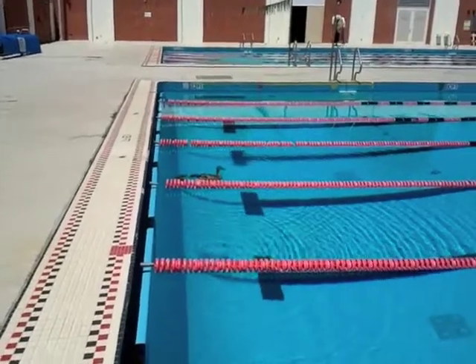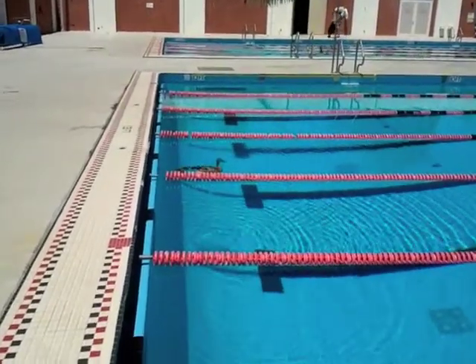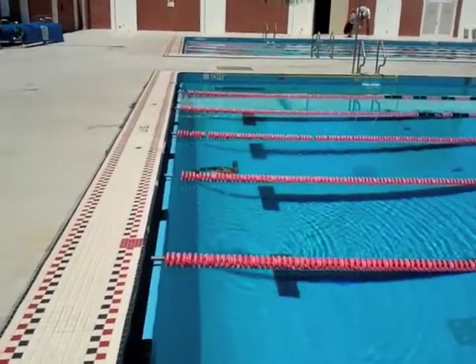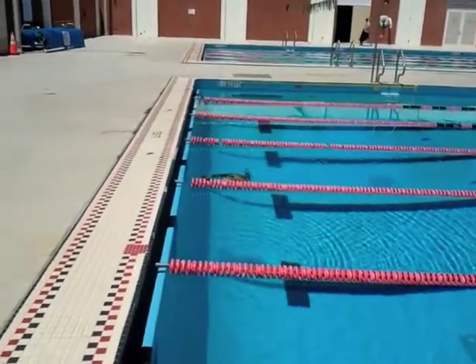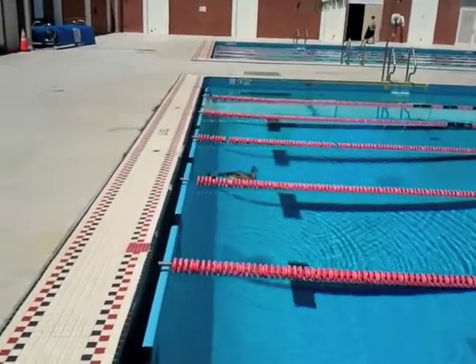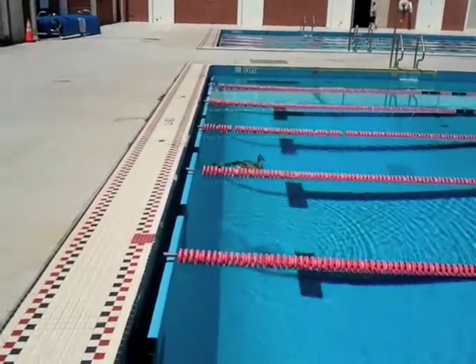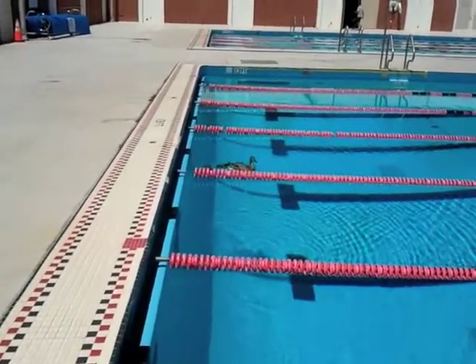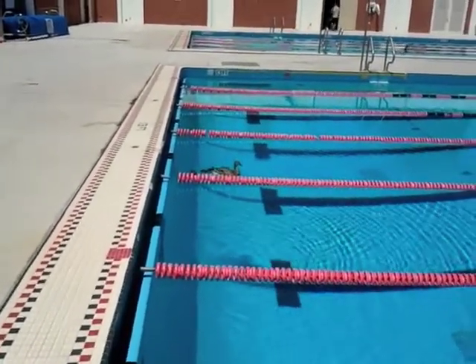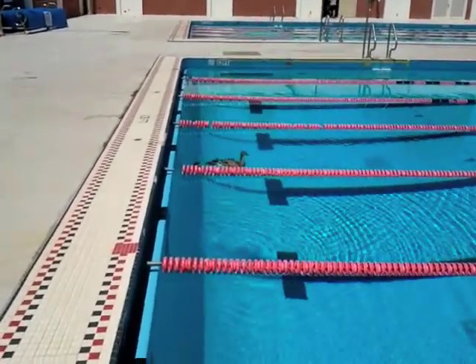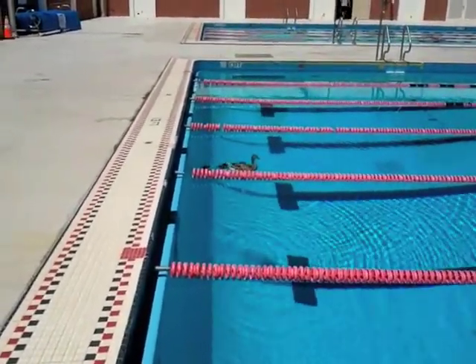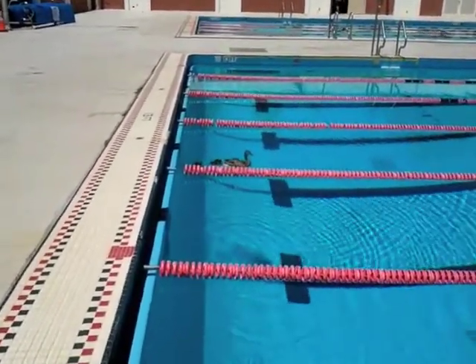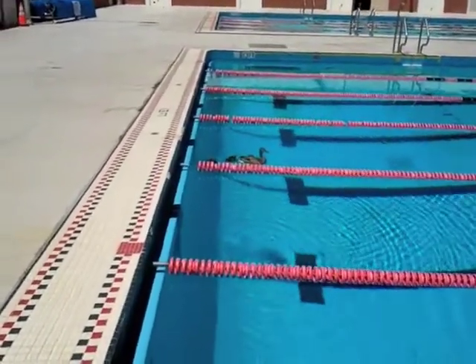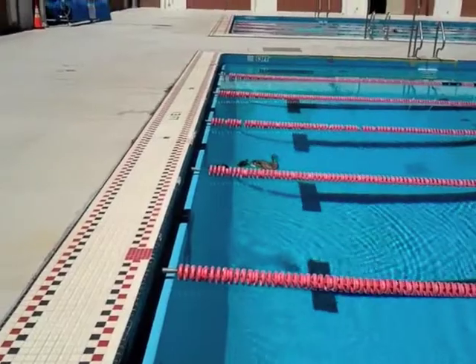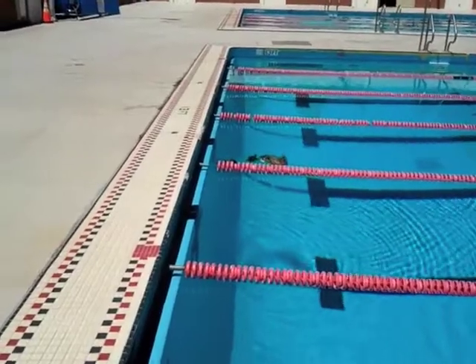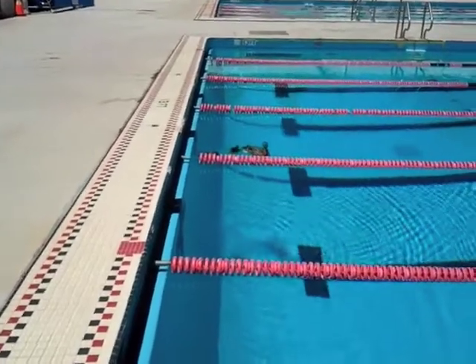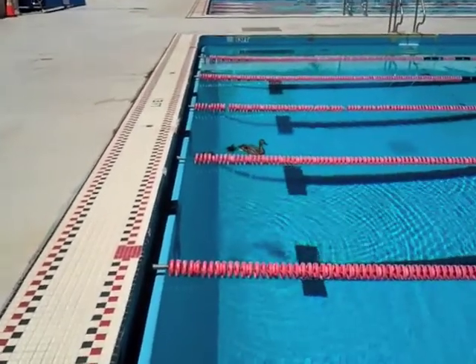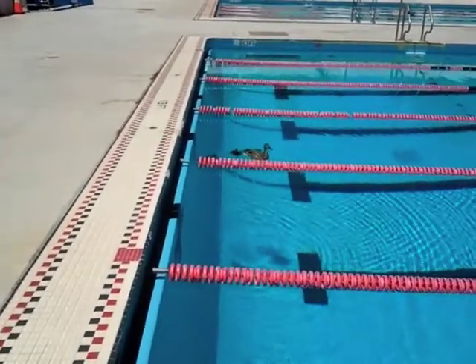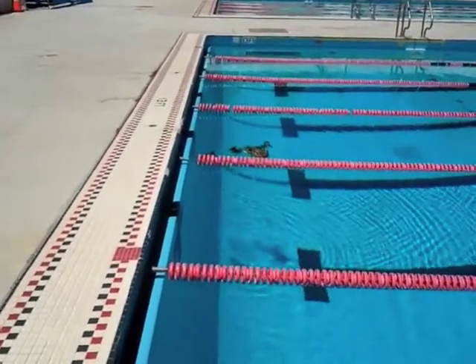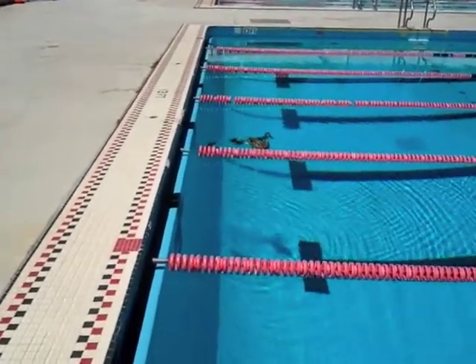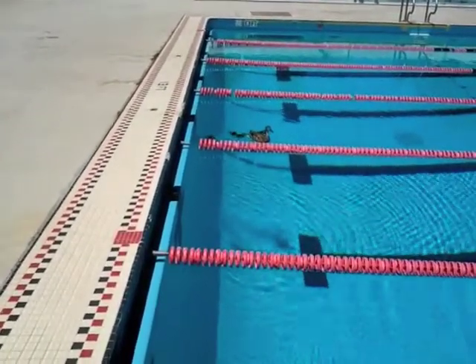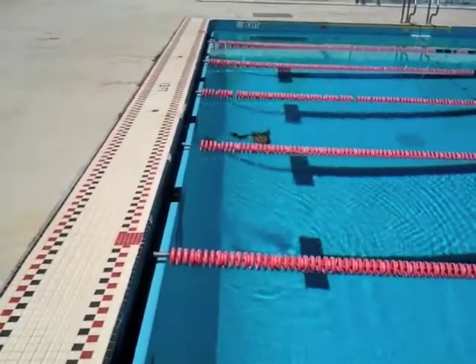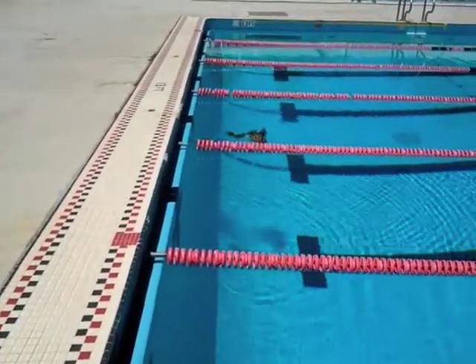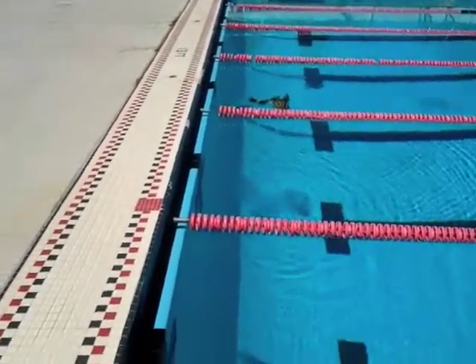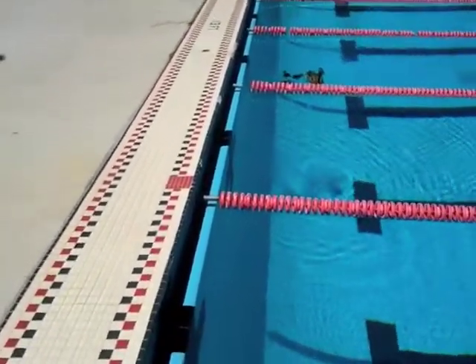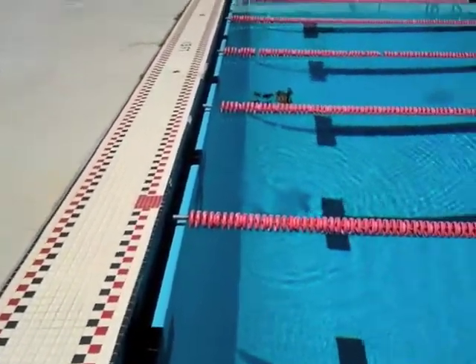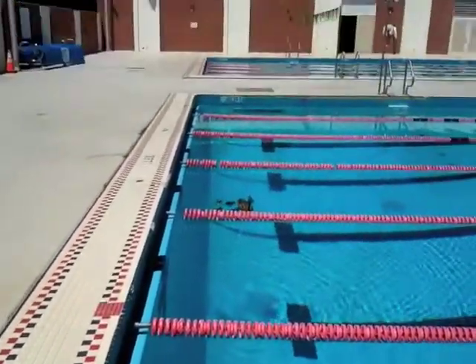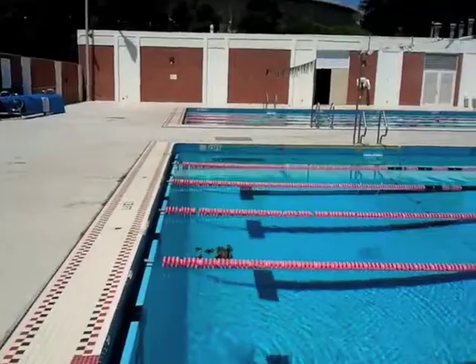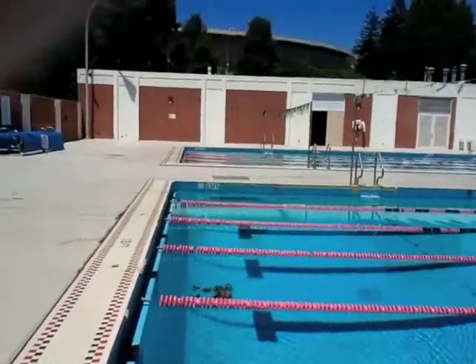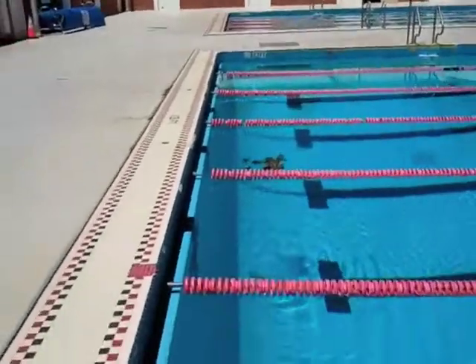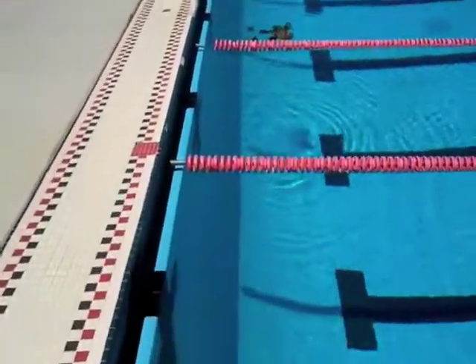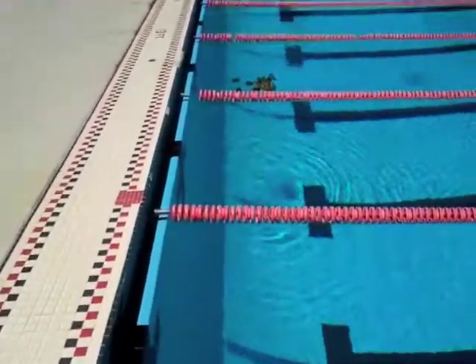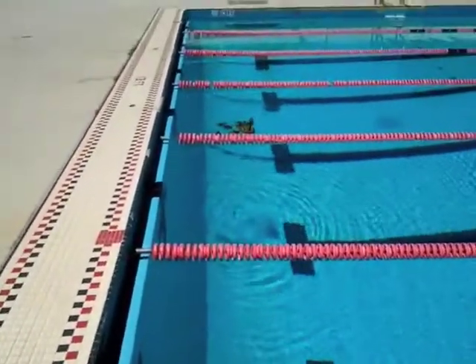We had to move the whole swim team over to the other pool so that the mommy could teach her little babies how to swim. It is too cute. Let me see if I can zoom in on them.